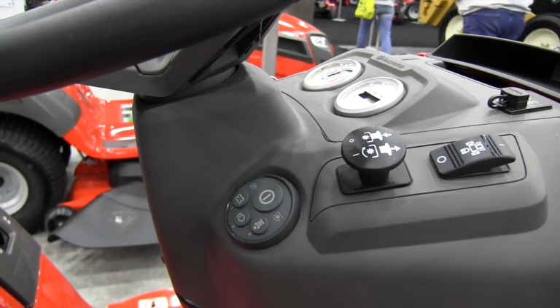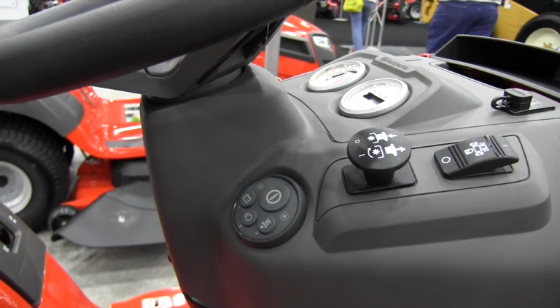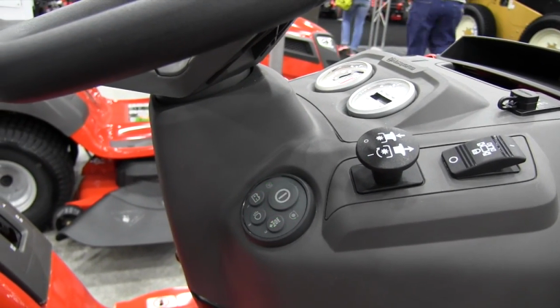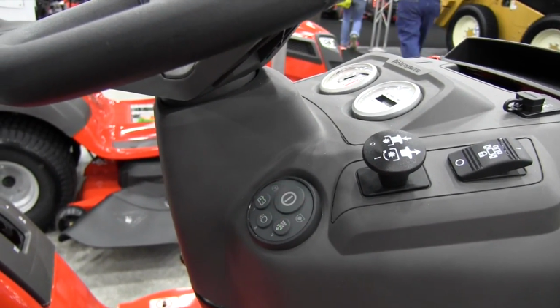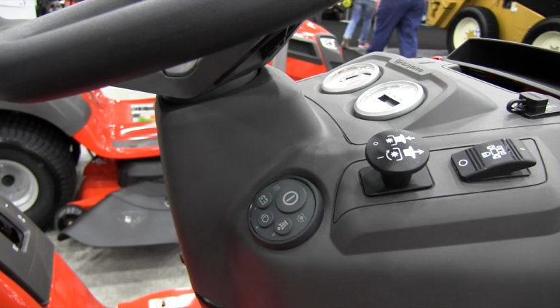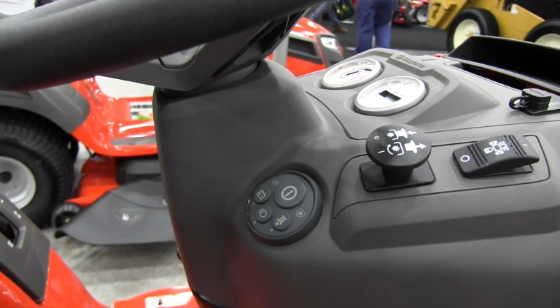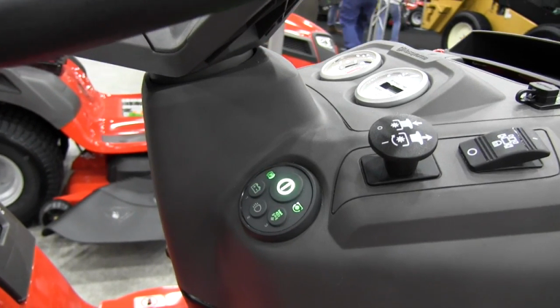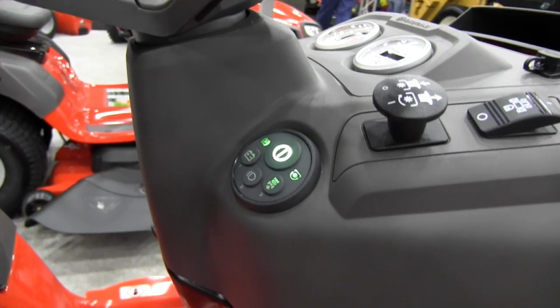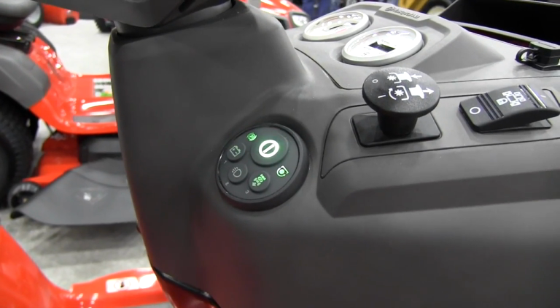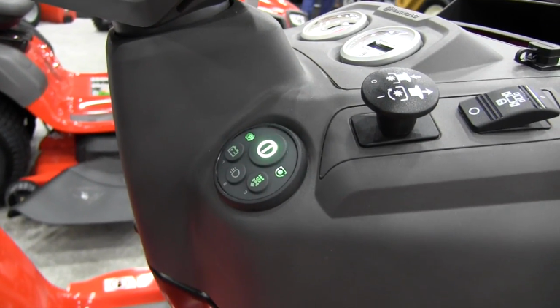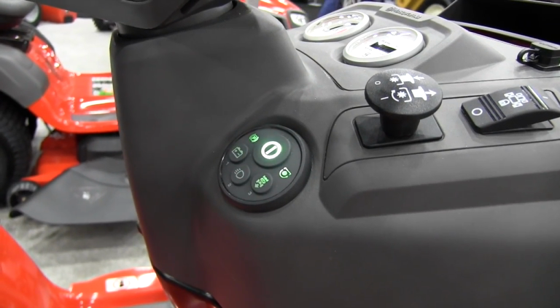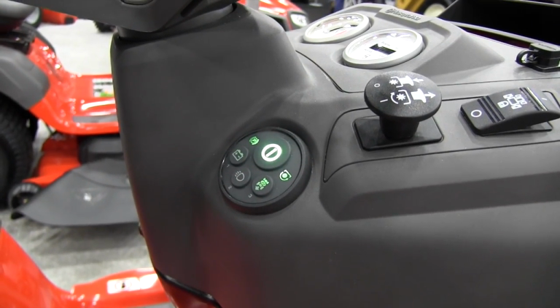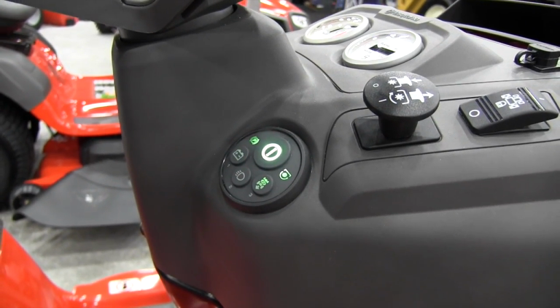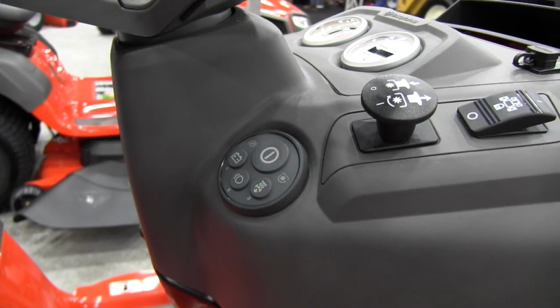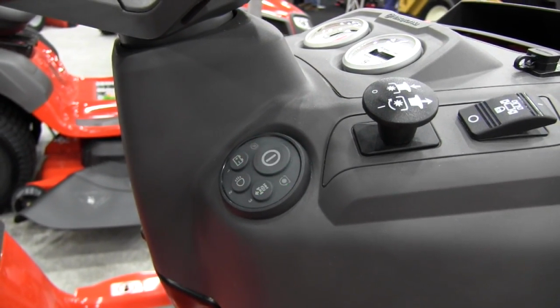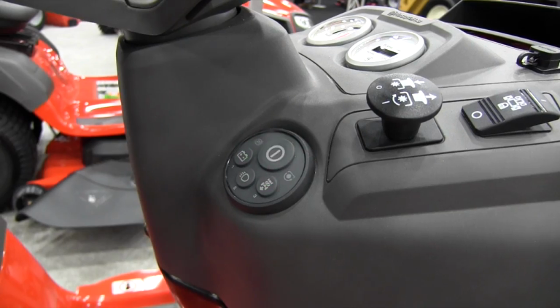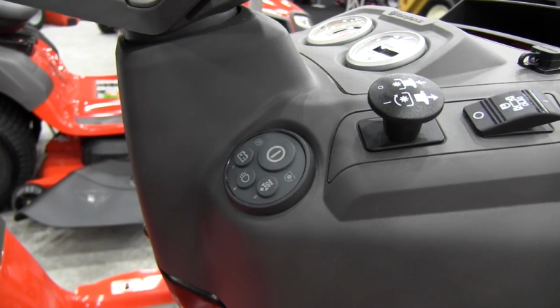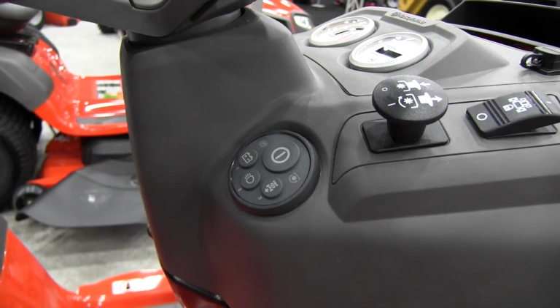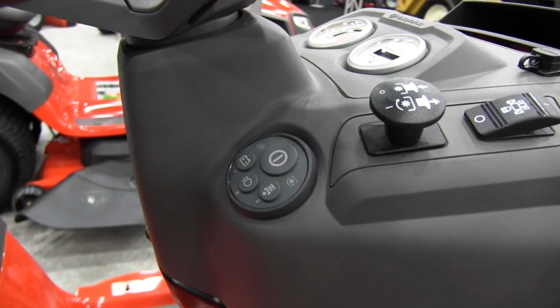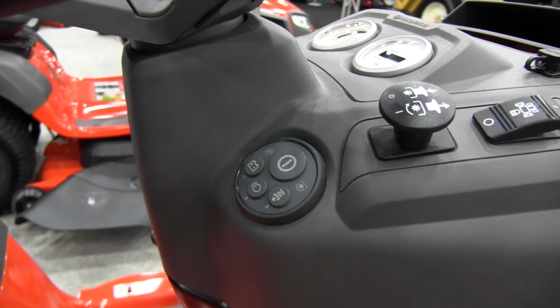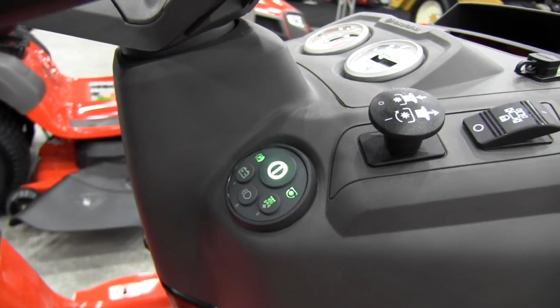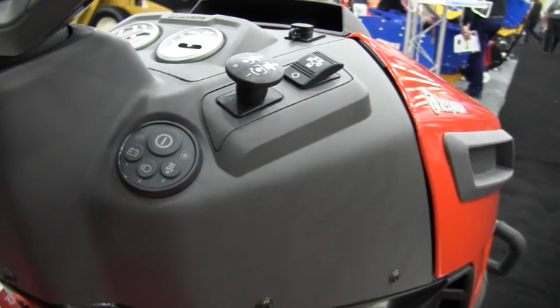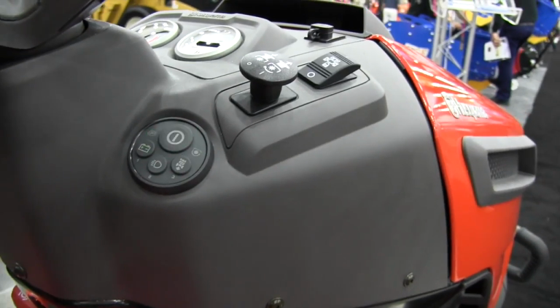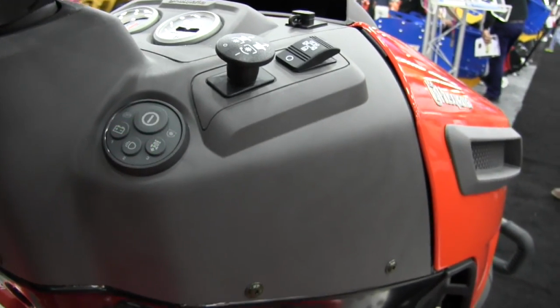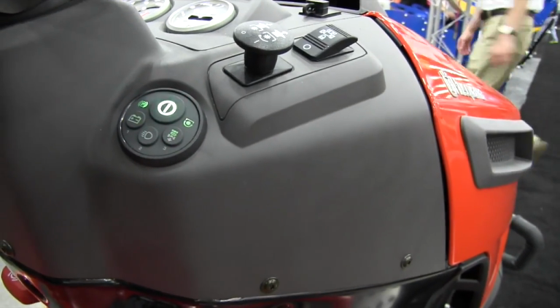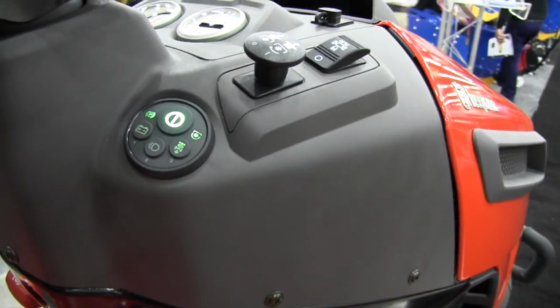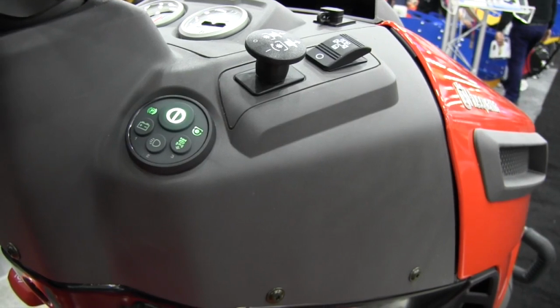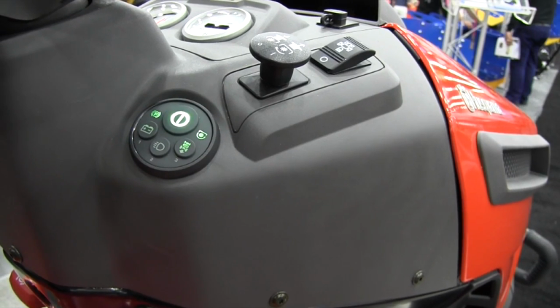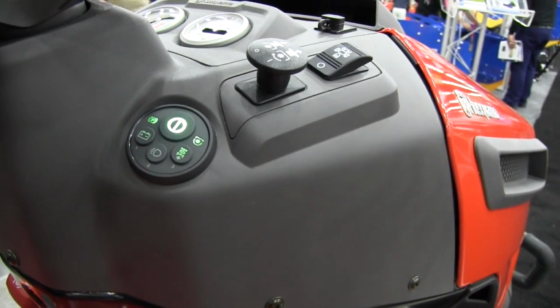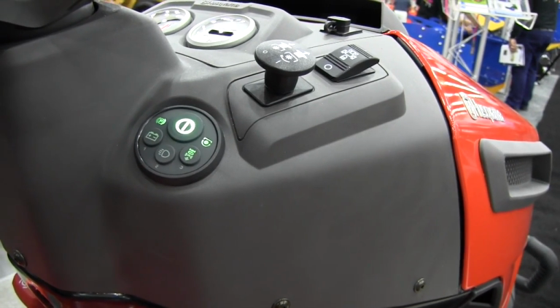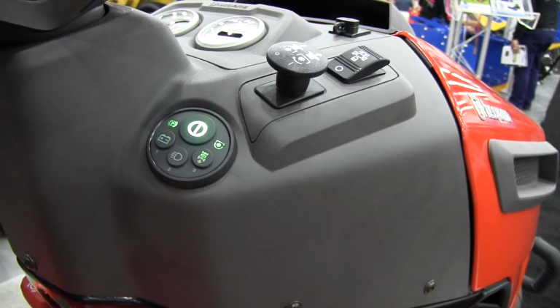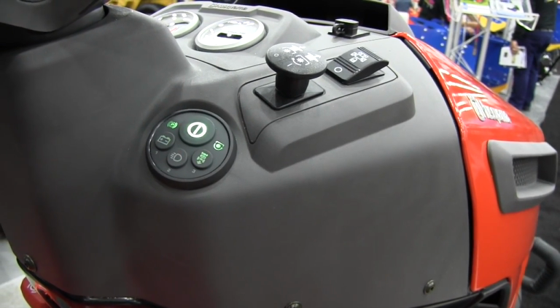We have that capability because our Endurance engines have a Ready Start, which is an automatic choking system, and that allows us to have true one-touch starting — which is a great innovation. From an intuitive standpoint, we wanted something that told the operator or led them to a successful start.